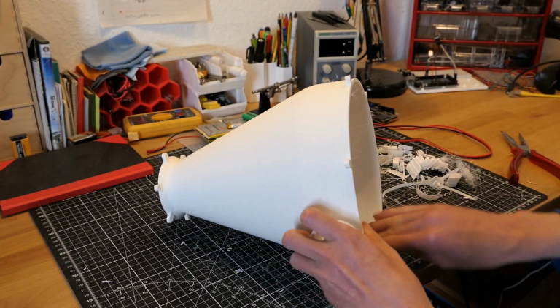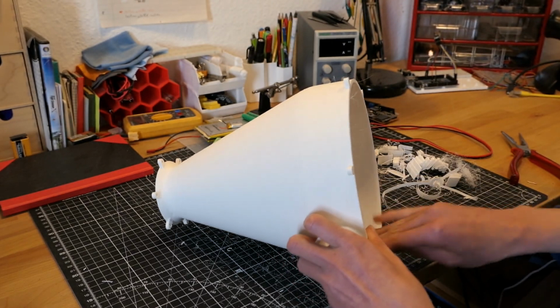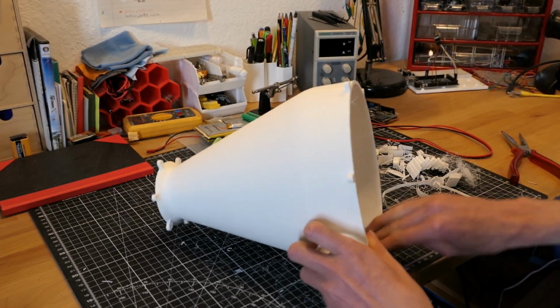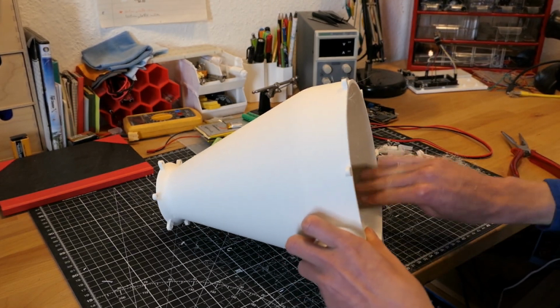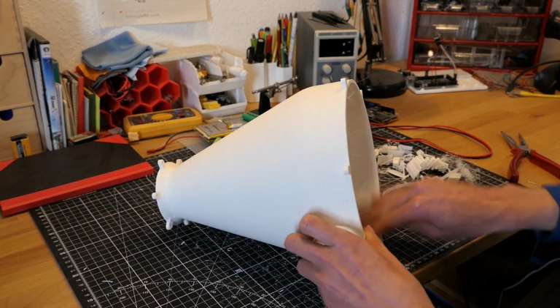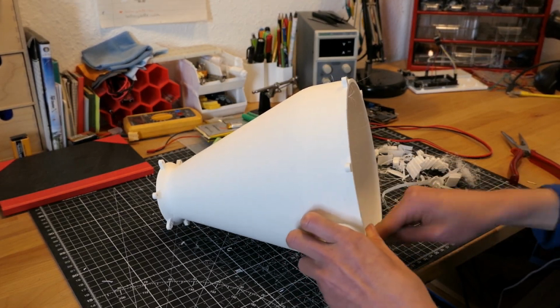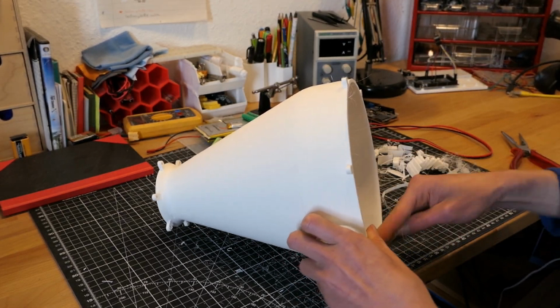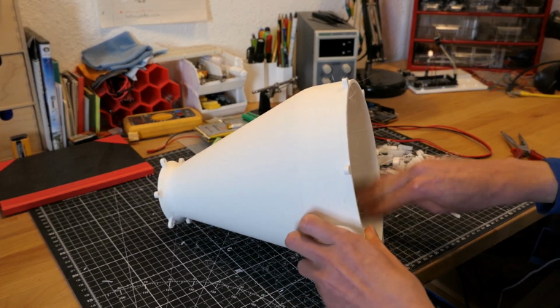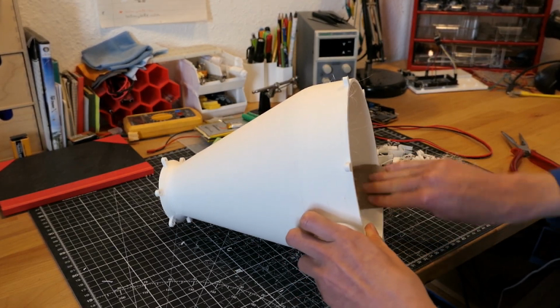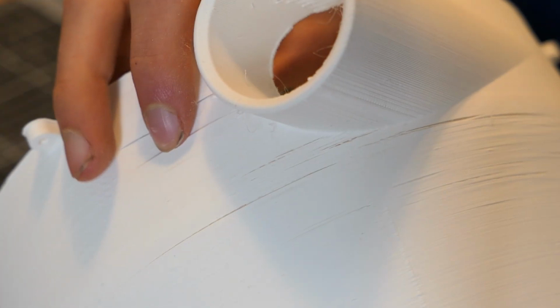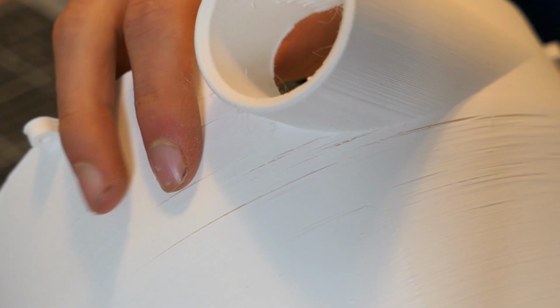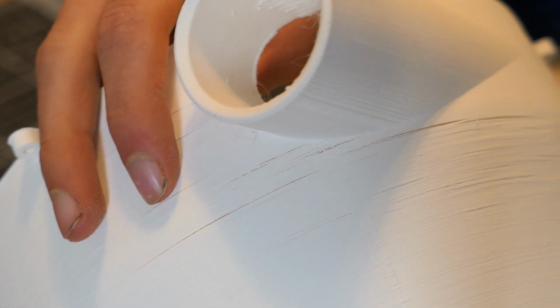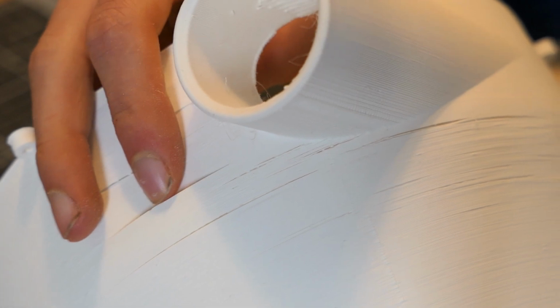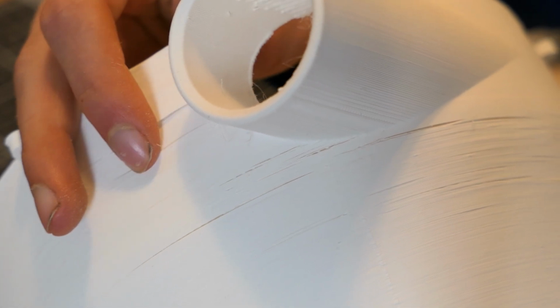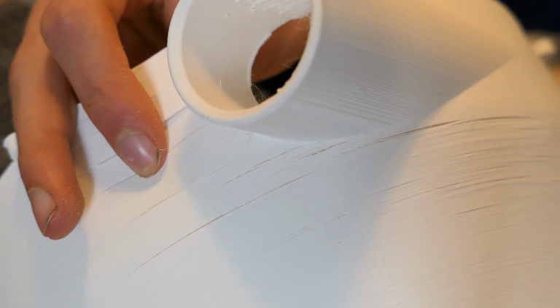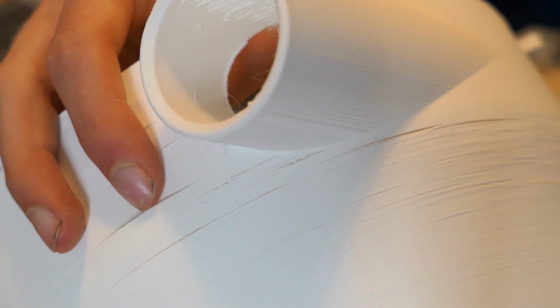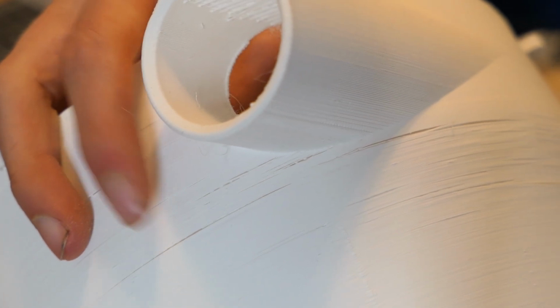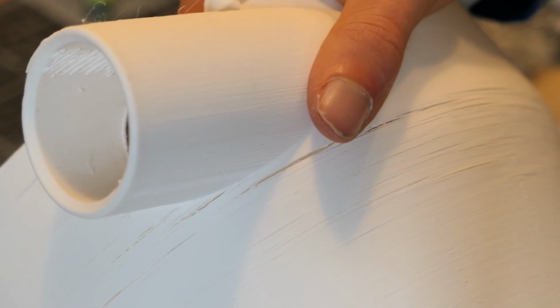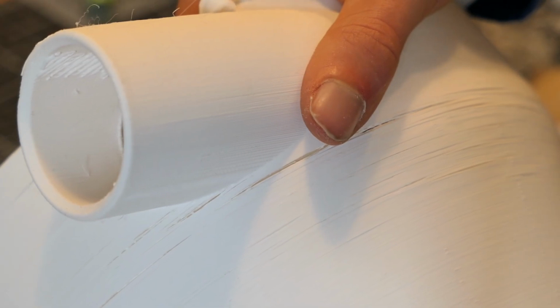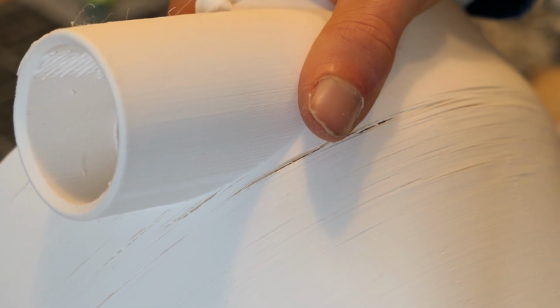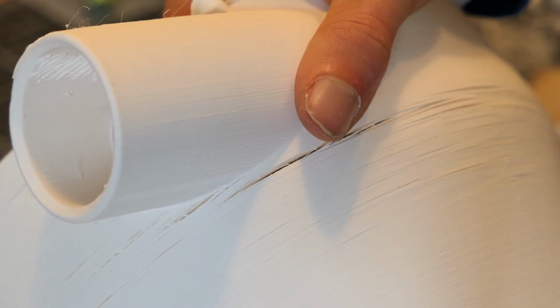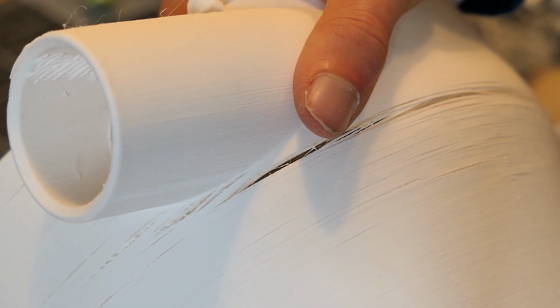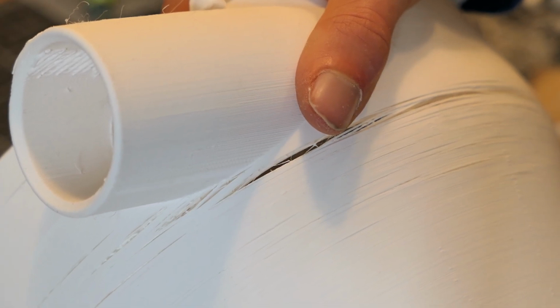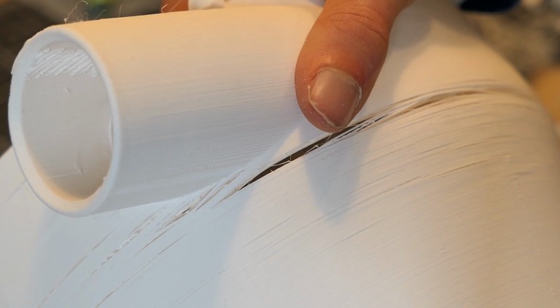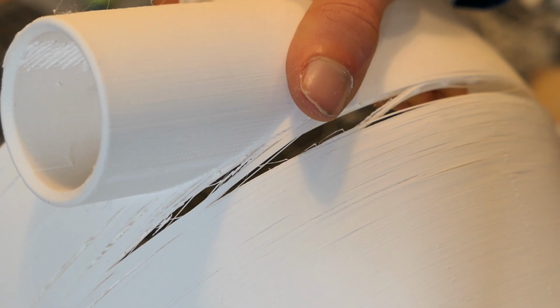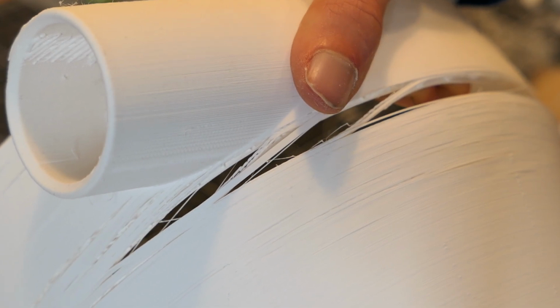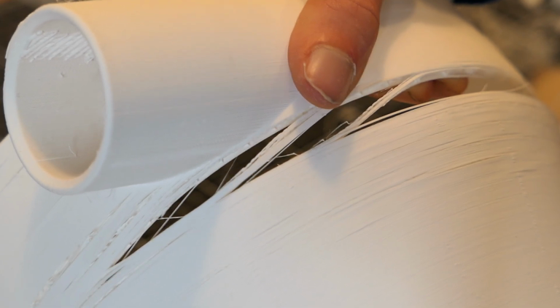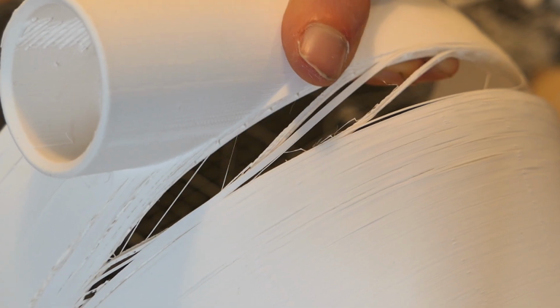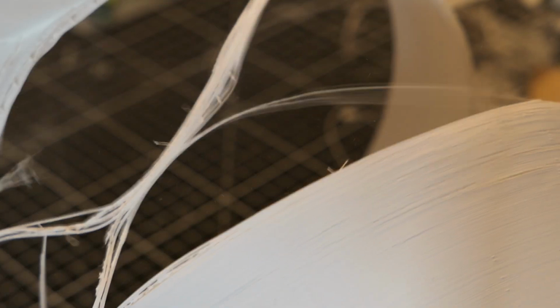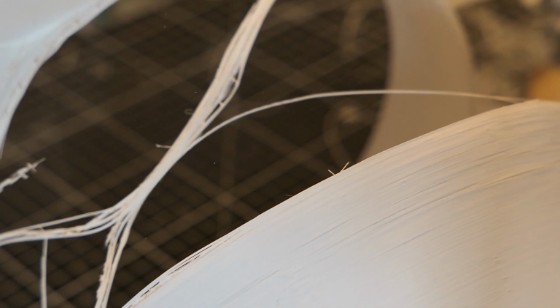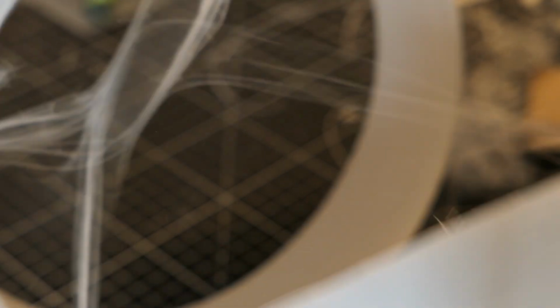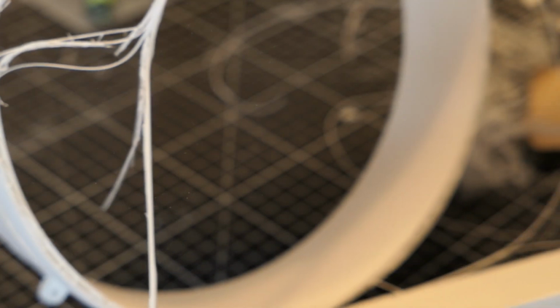I started sanding the inside to remove the stringing, but this is where I noticed it — the entire part was heavily under-extruded. I could easily crush the entire top half. There was no way I could use this, so that was 25 hours well spent.